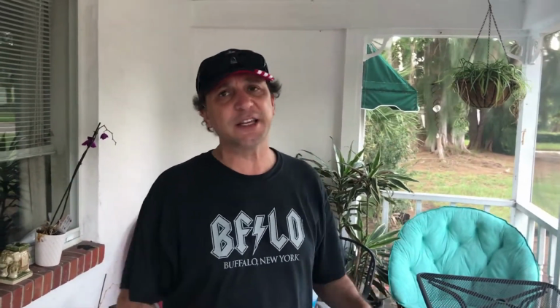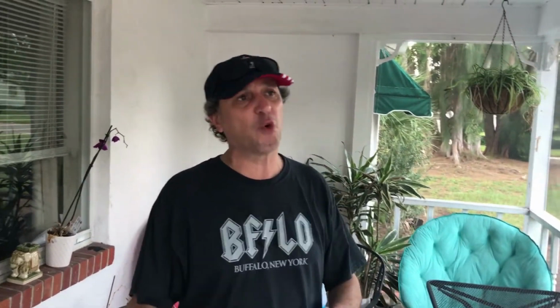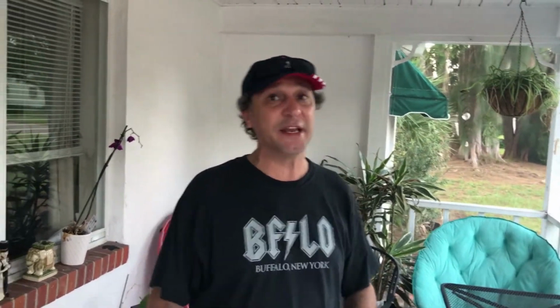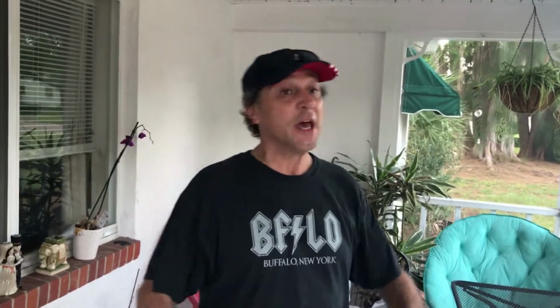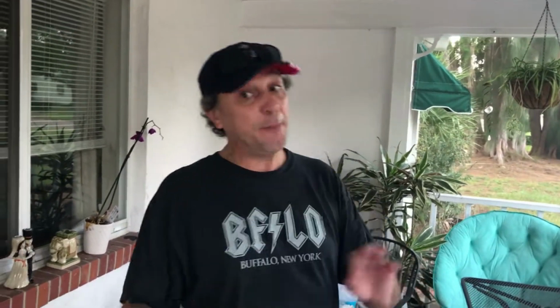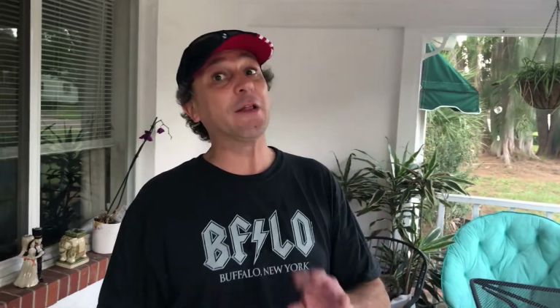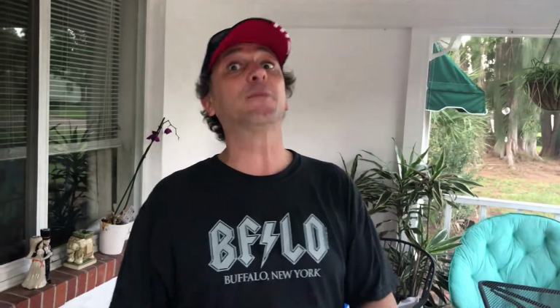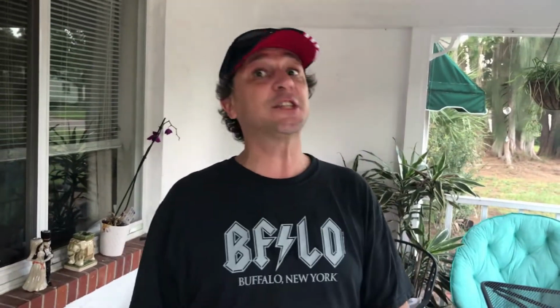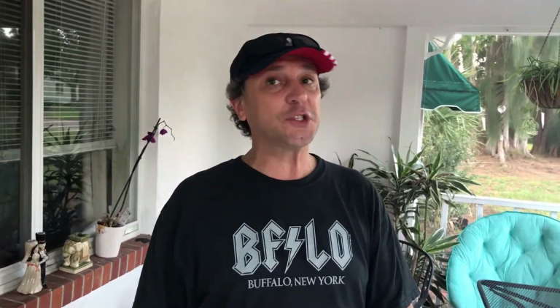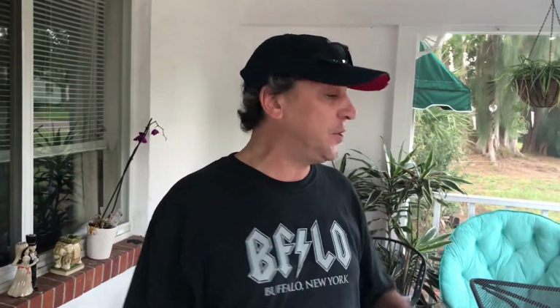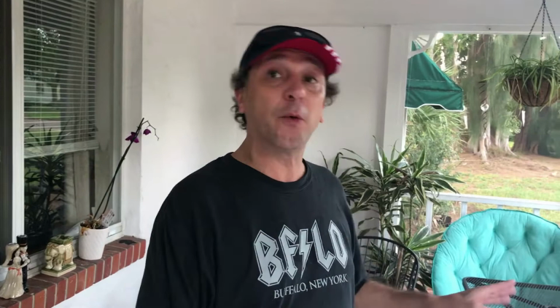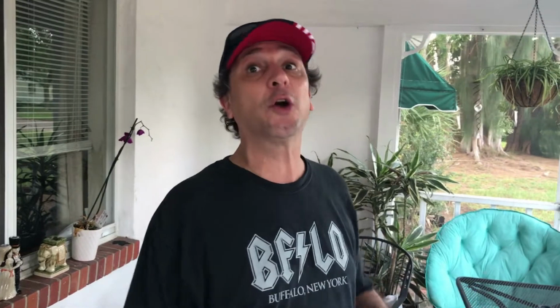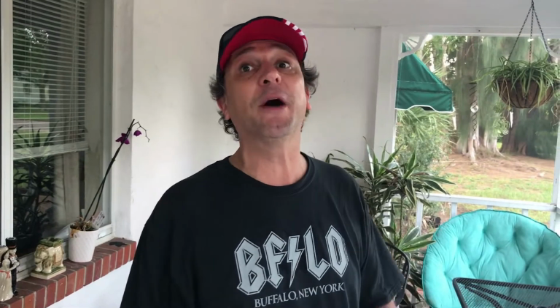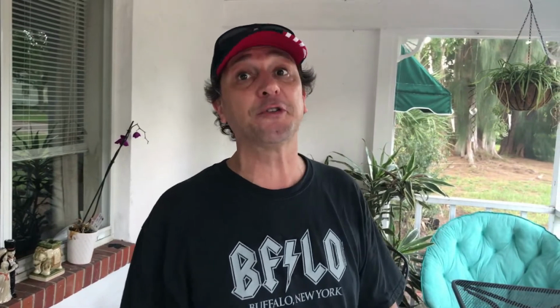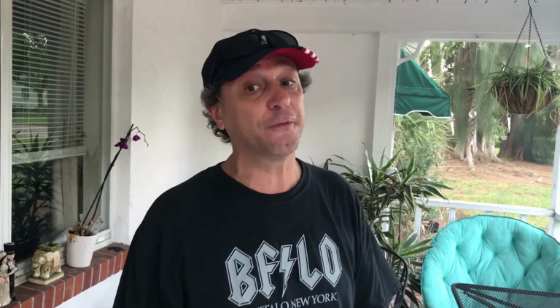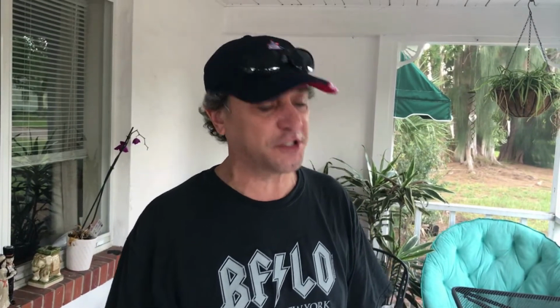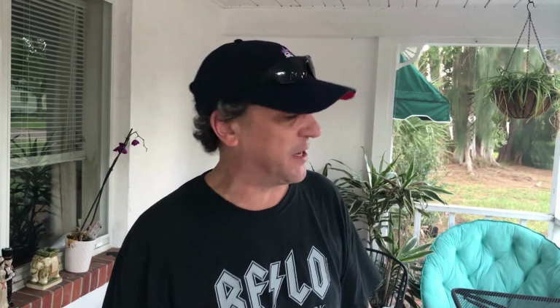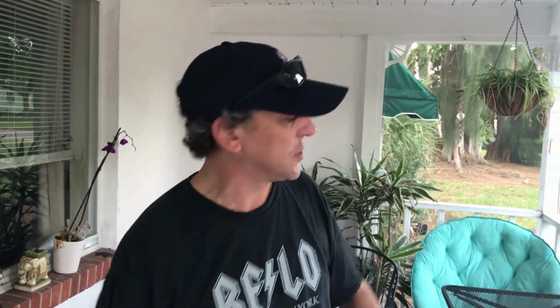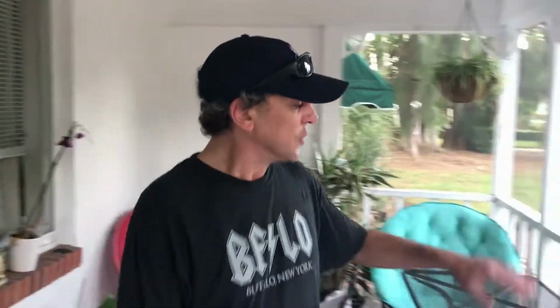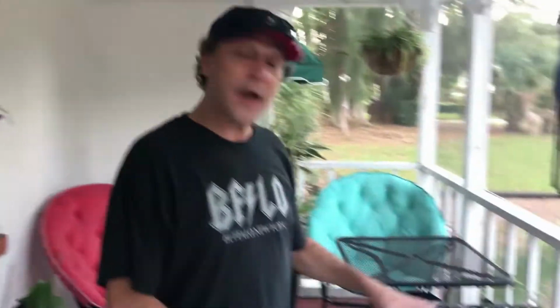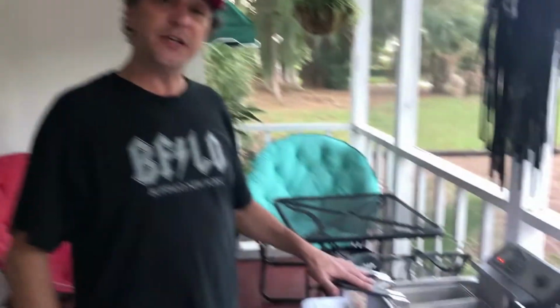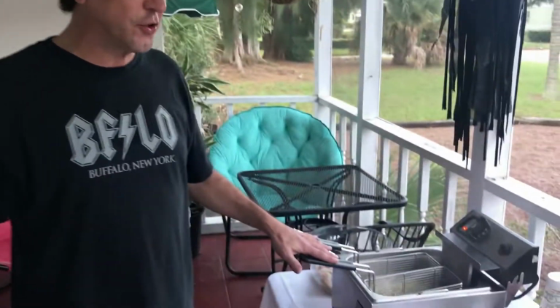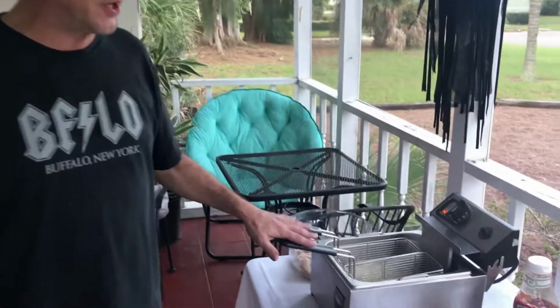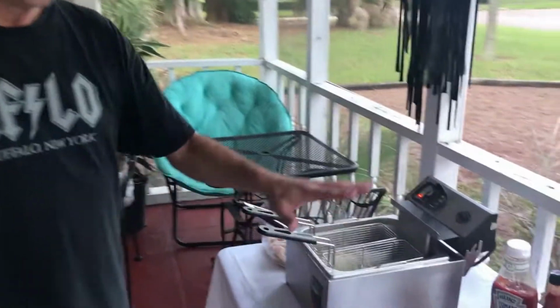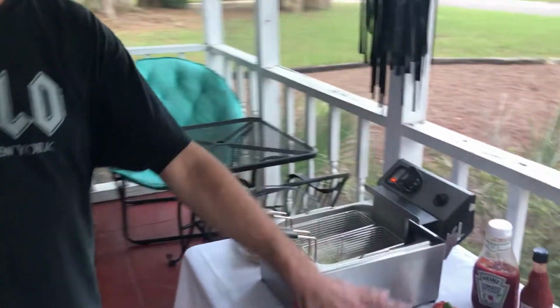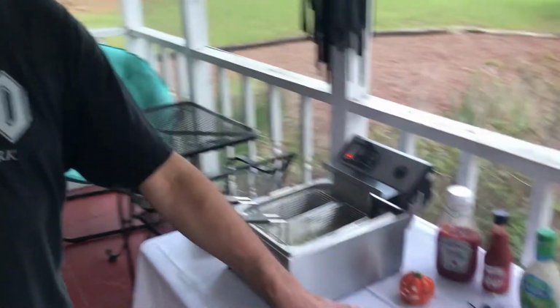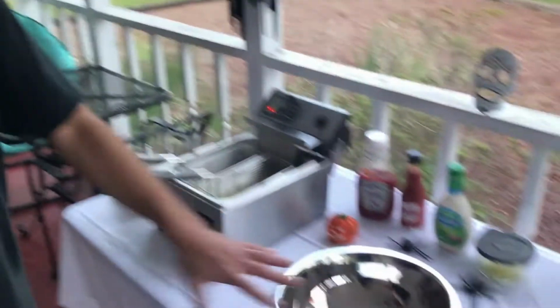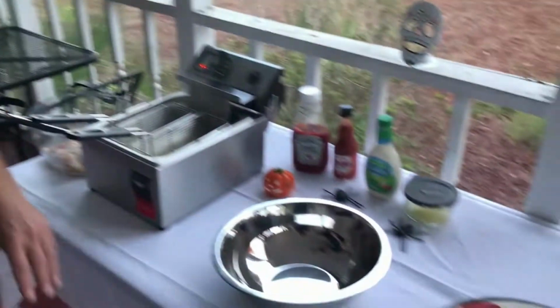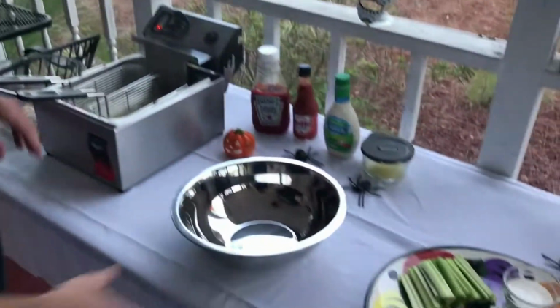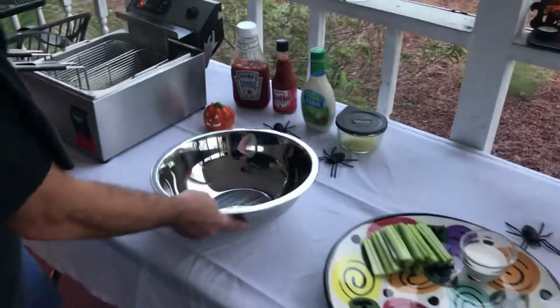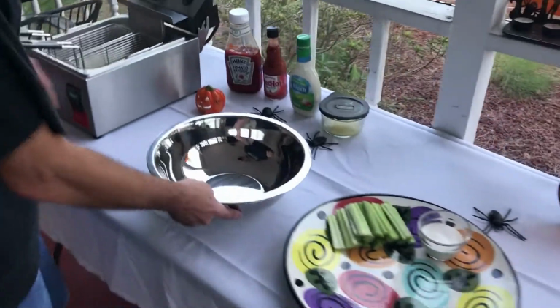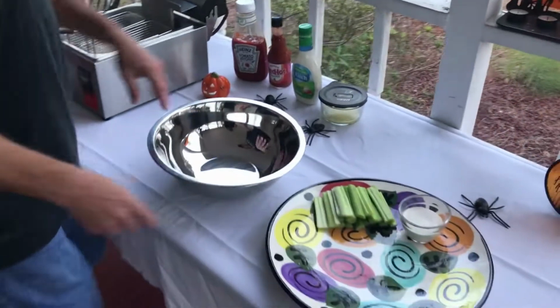We like to cook our wings for about 10 to 12 minutes. If you like them nice and crispy, you might want to go about 13 or 14 minutes. While the wings are cooking, we're going to make our sauce.